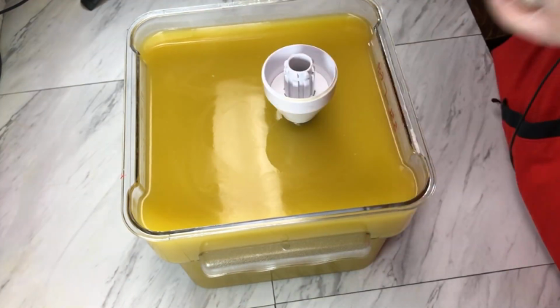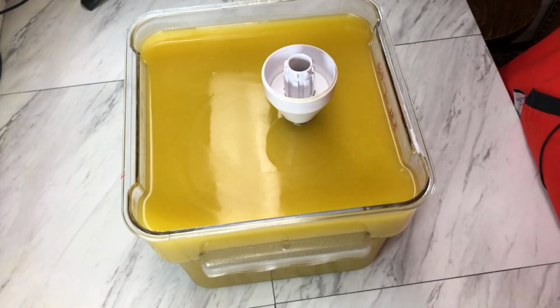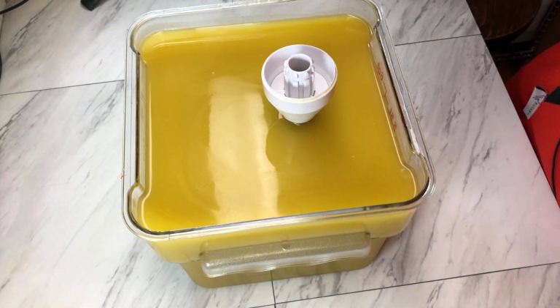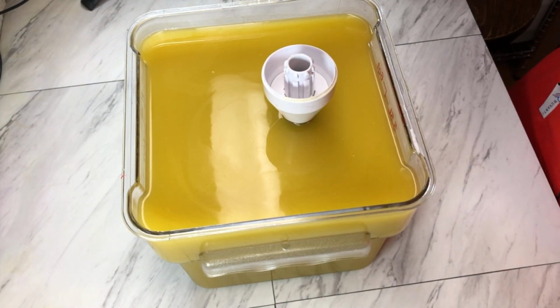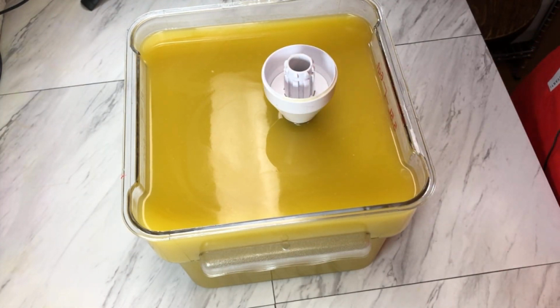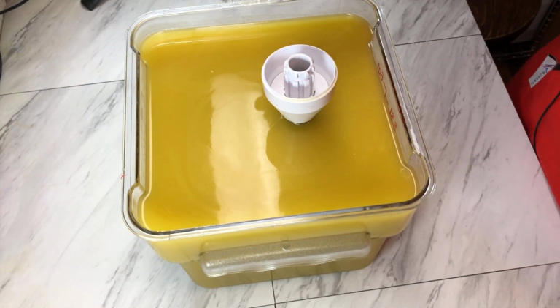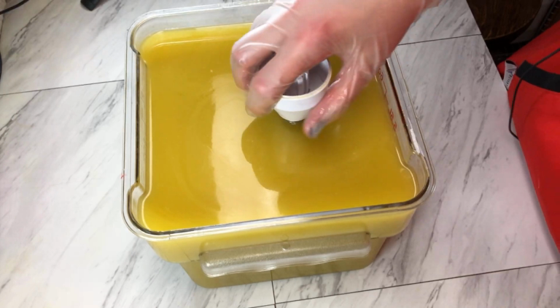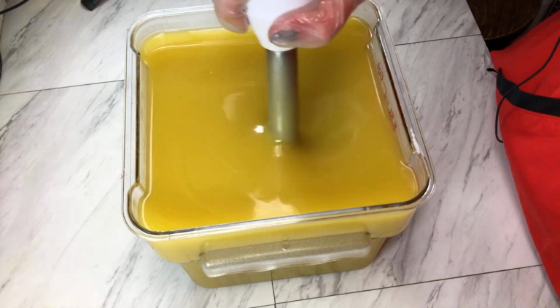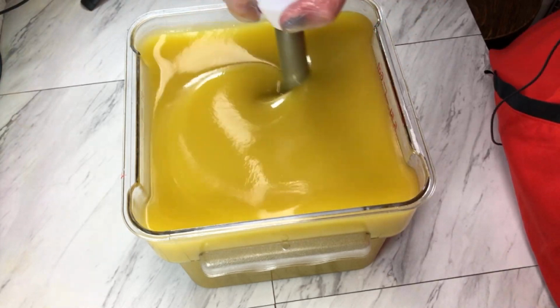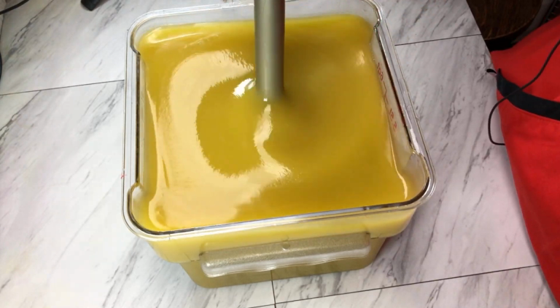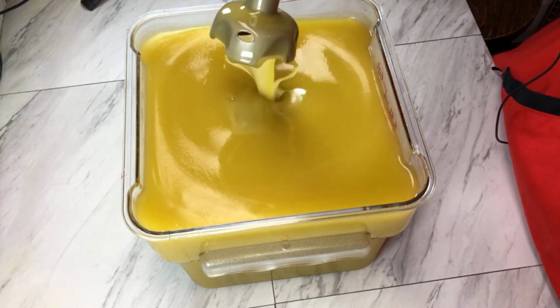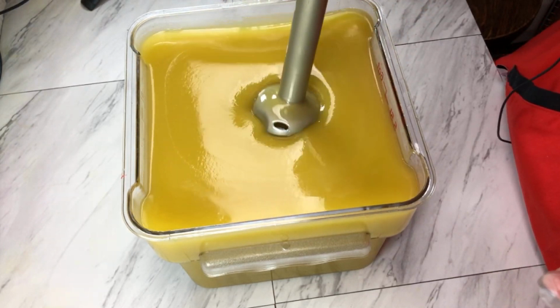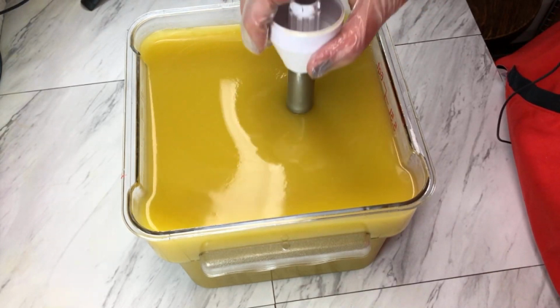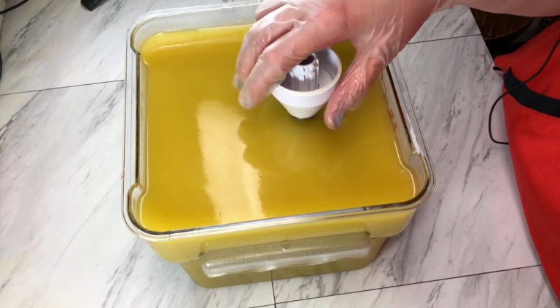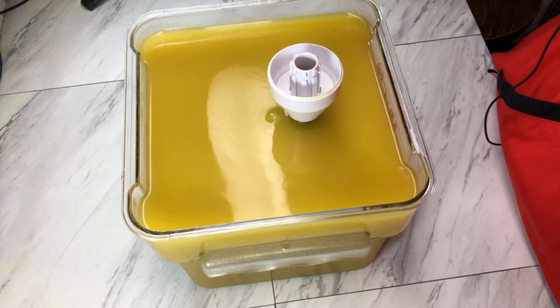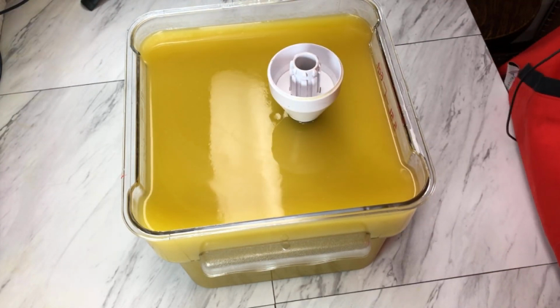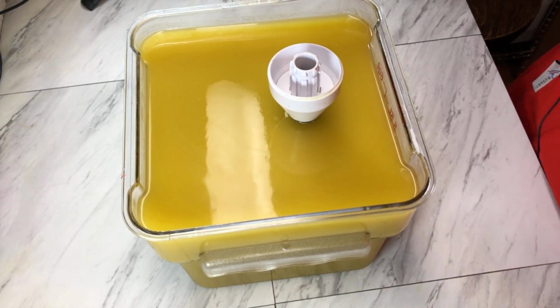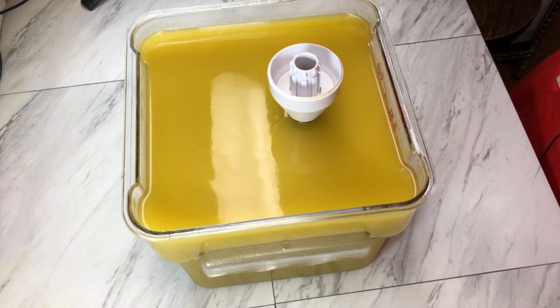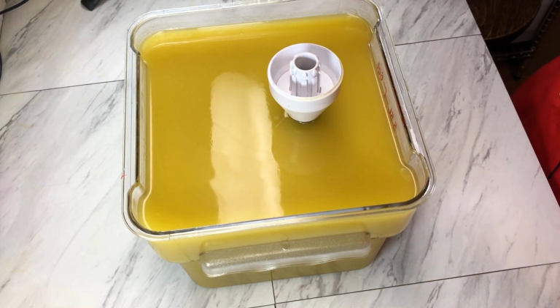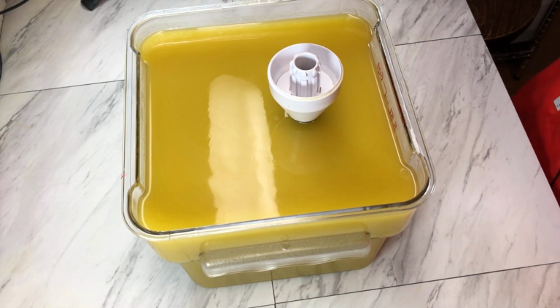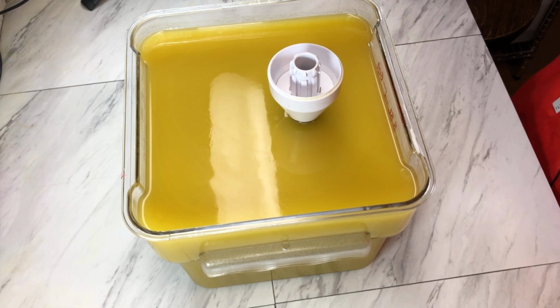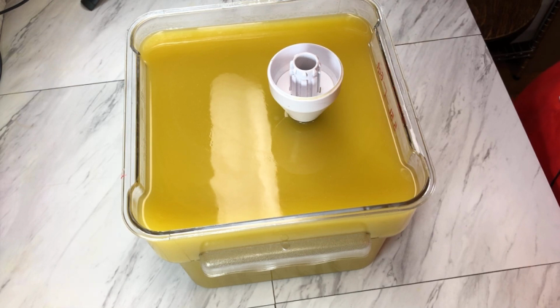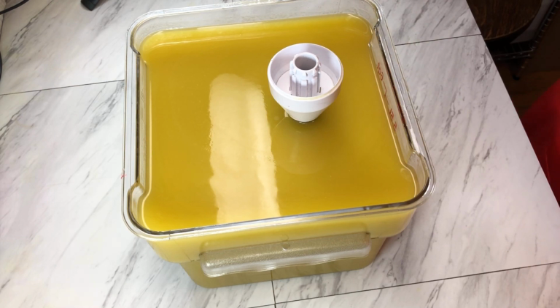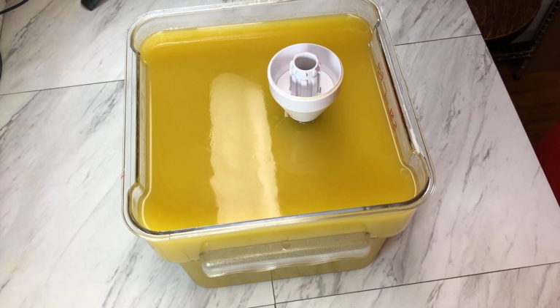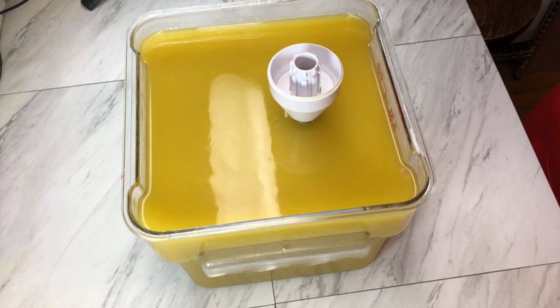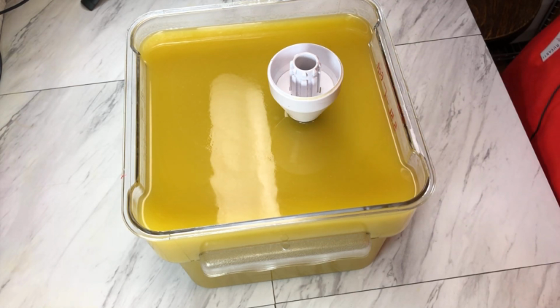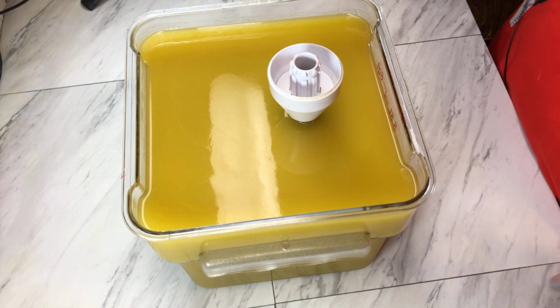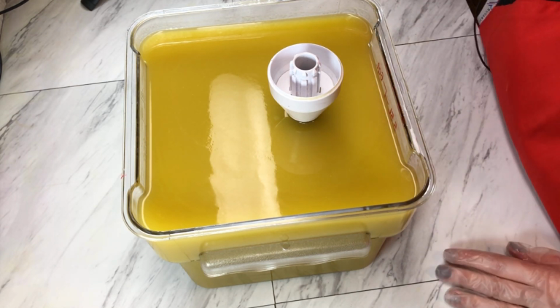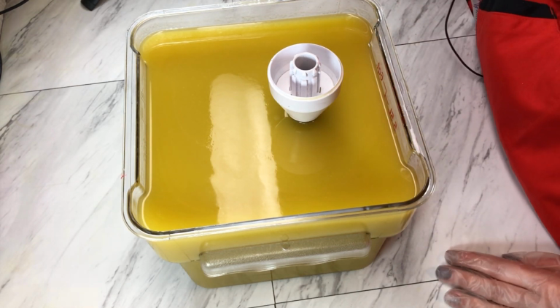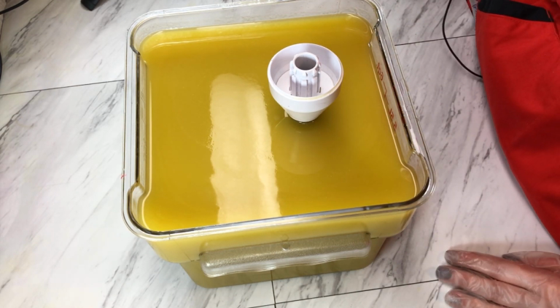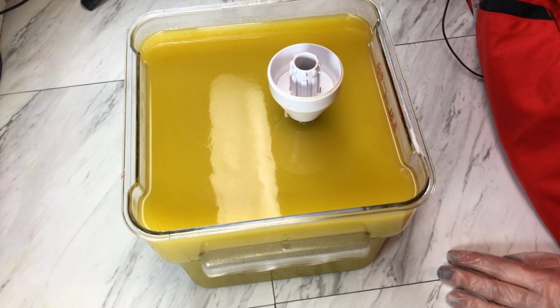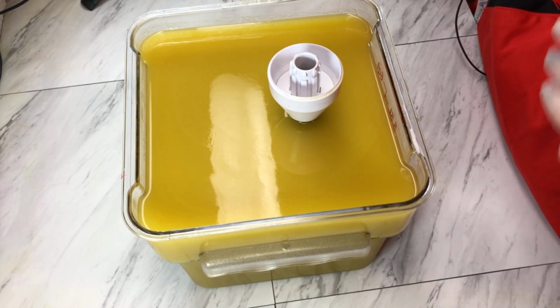So my batch oils look a little bit darker than normal. I started using extra virgin olive oil instead of regular olive oil, which is a little darker in color, but it doesn't affect the color of the soap at all.